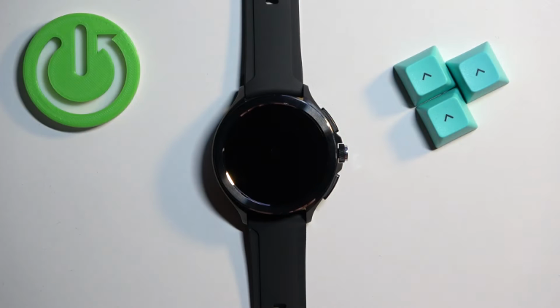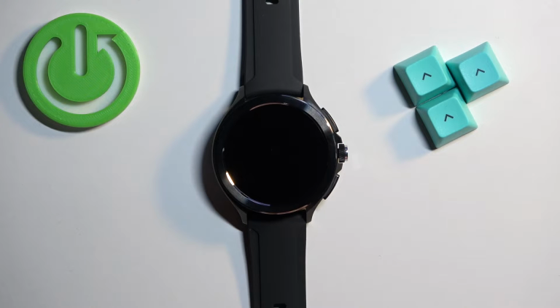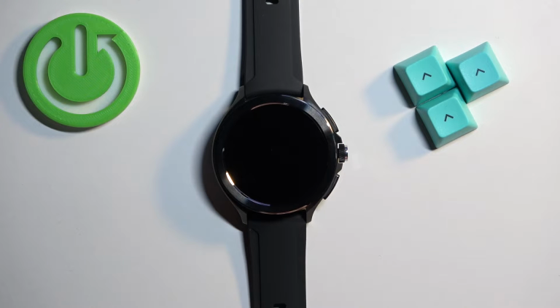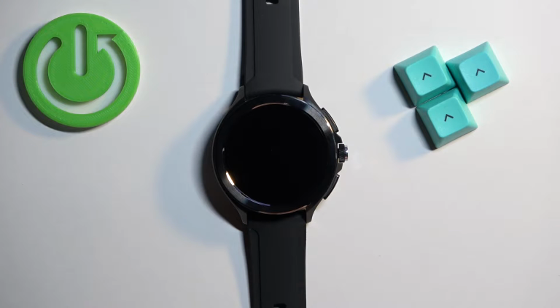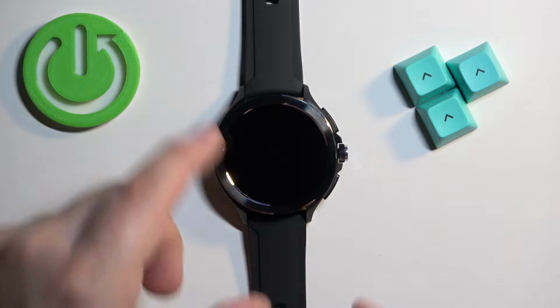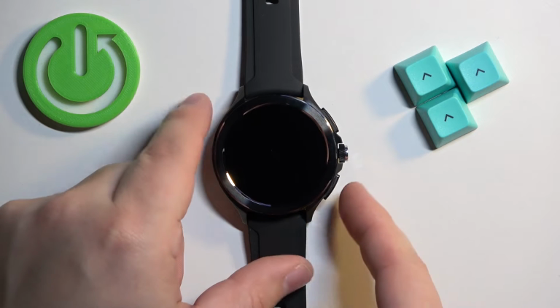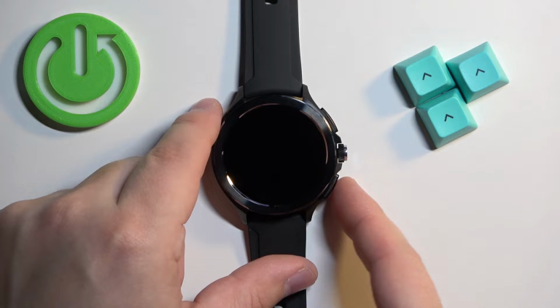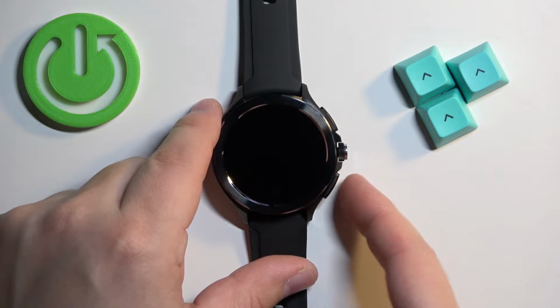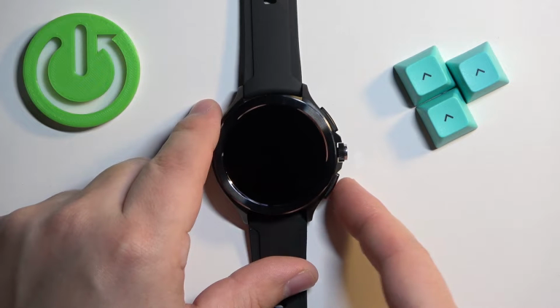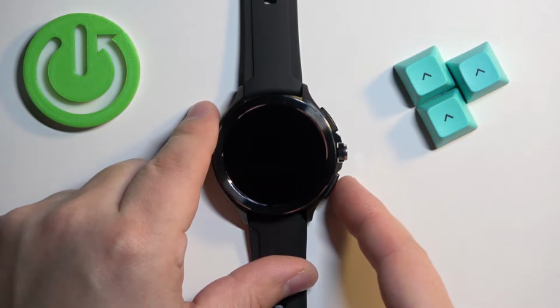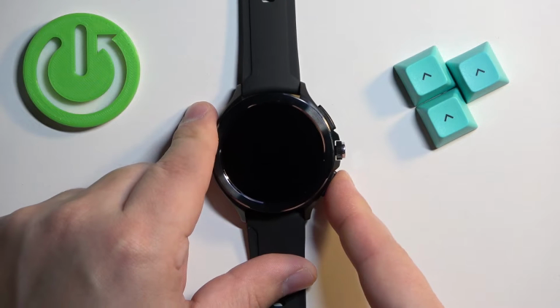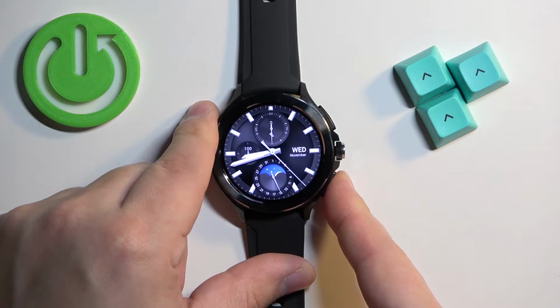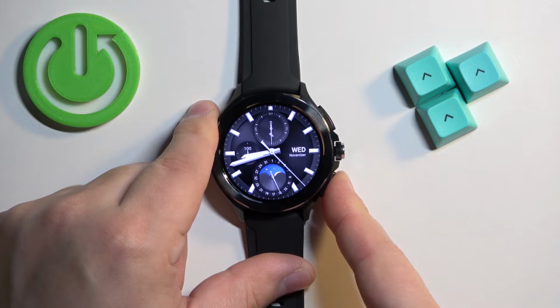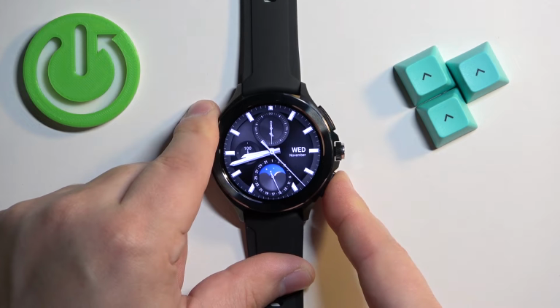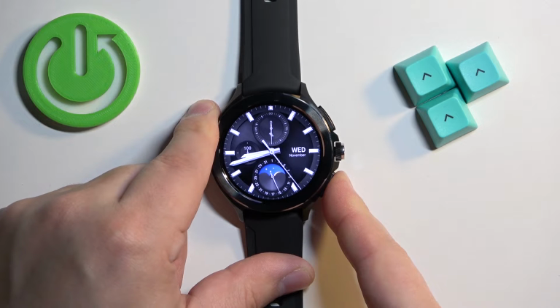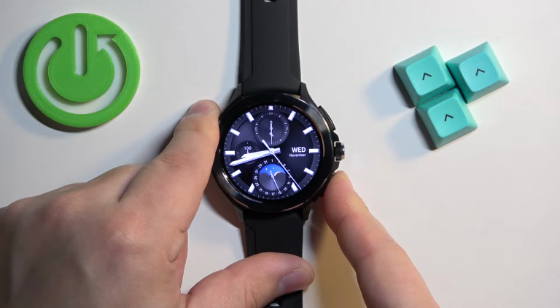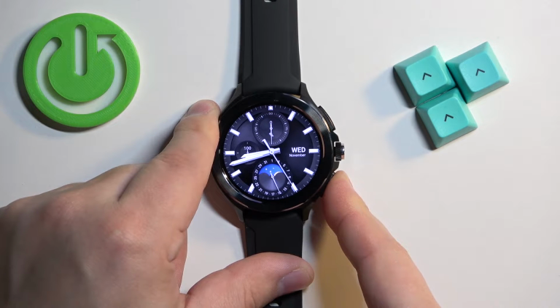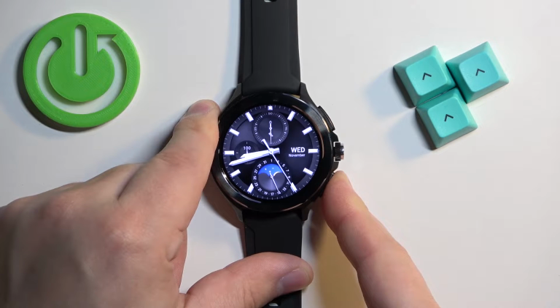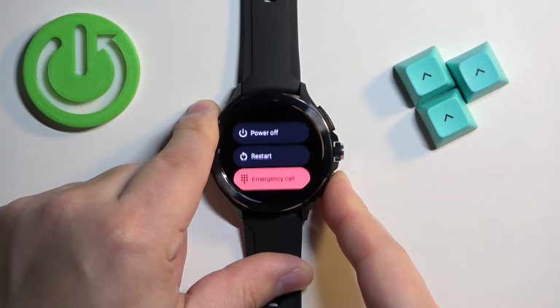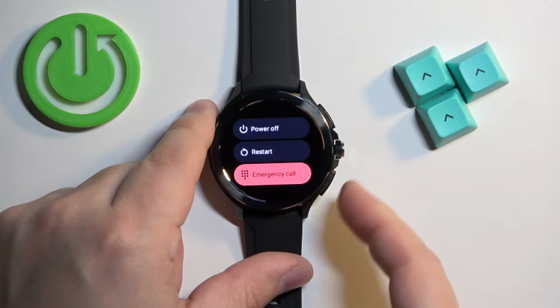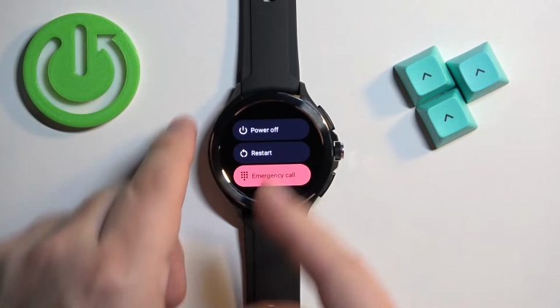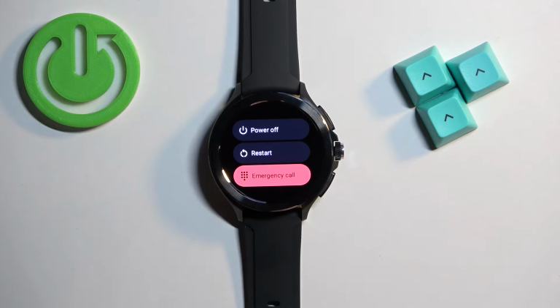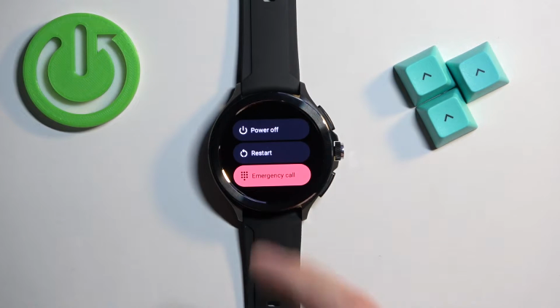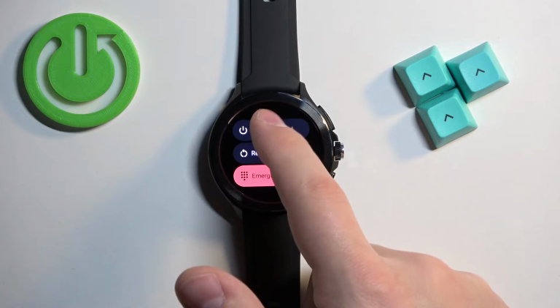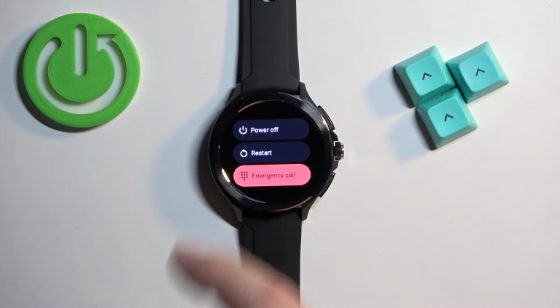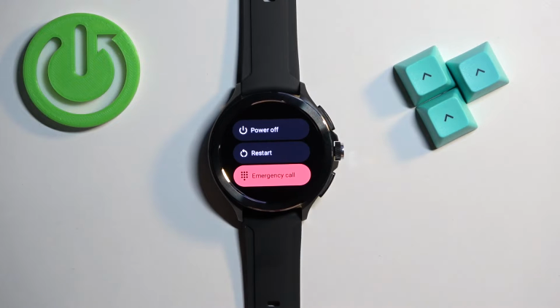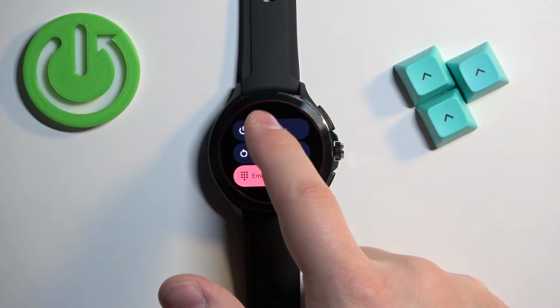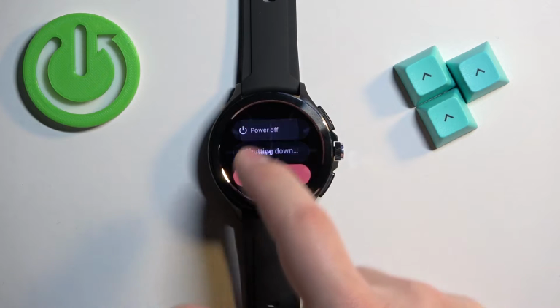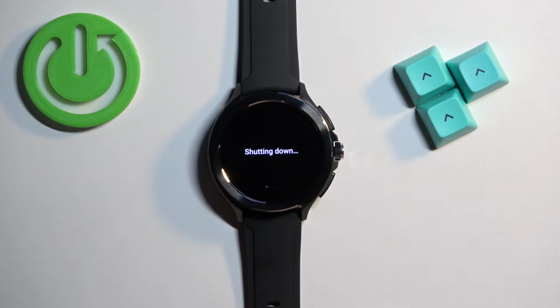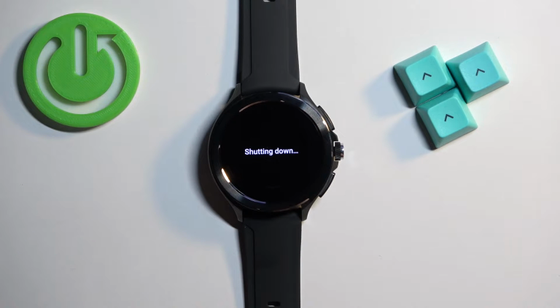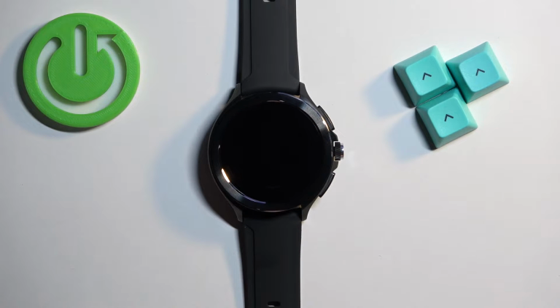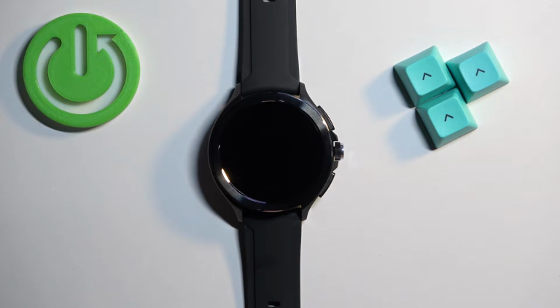First thing we need to do is to turn off our watch, and you can do it by pressing and holding the lower button. Keep holding the button until the power menu appears on the screen. After it appears, tap on the power off option to turn off the watch and wait until the watch turns off.